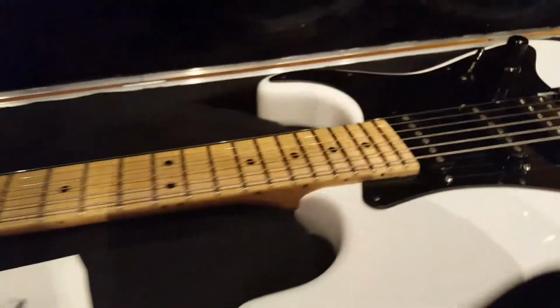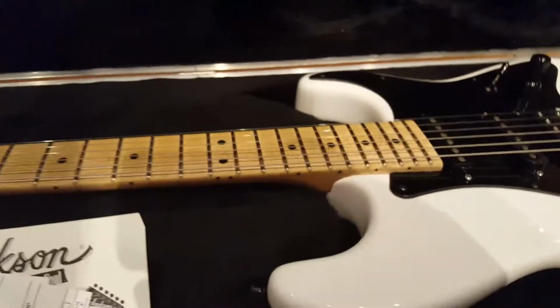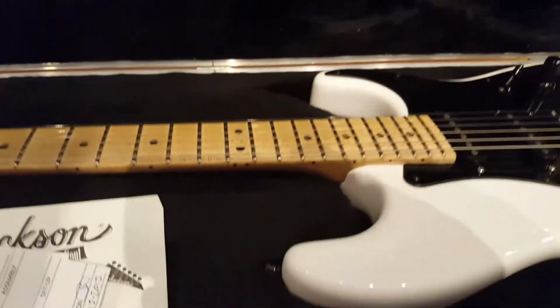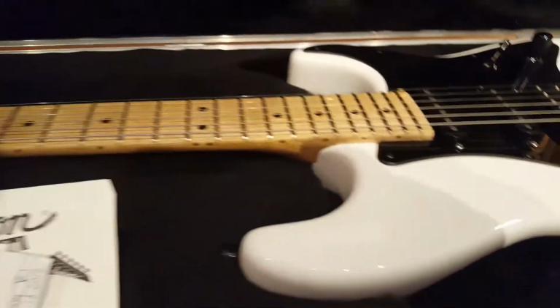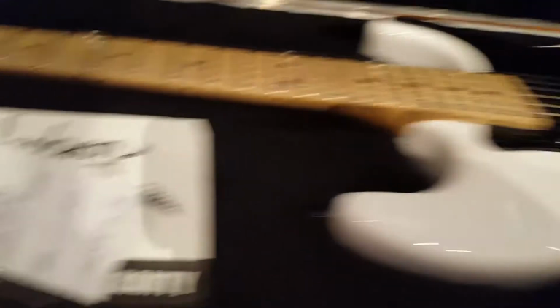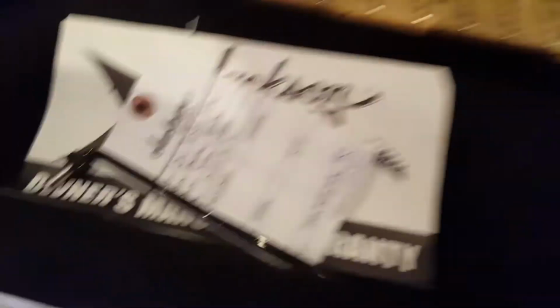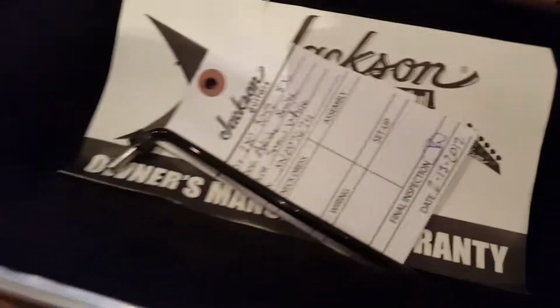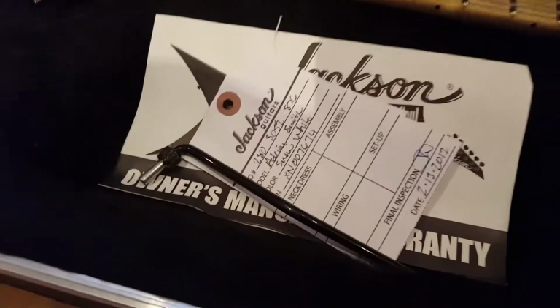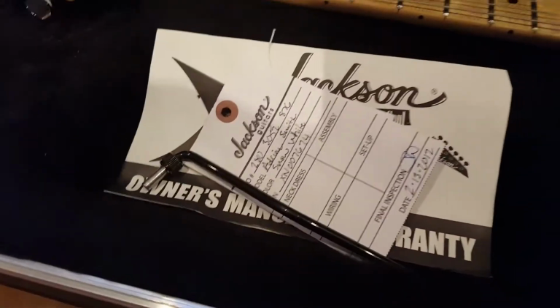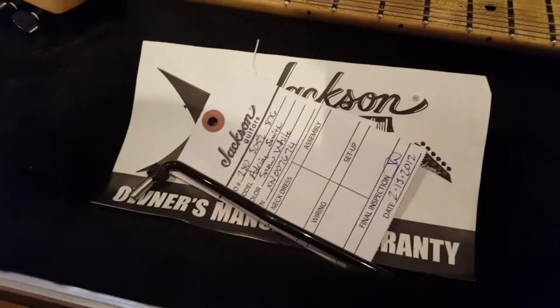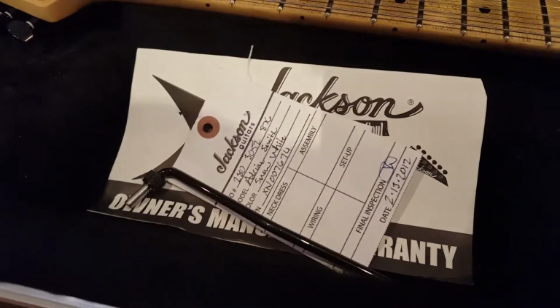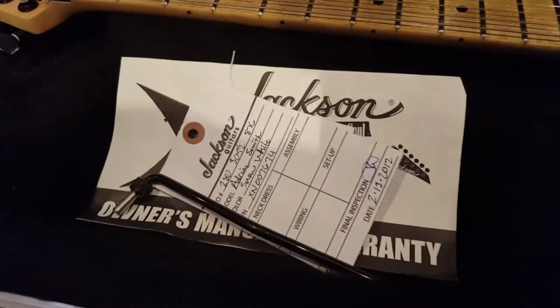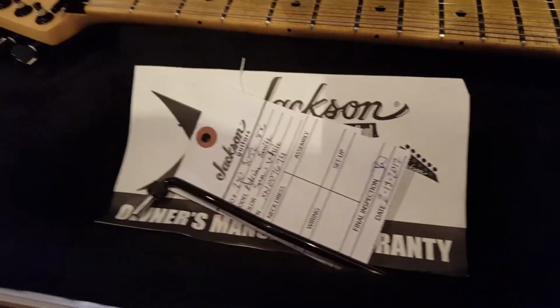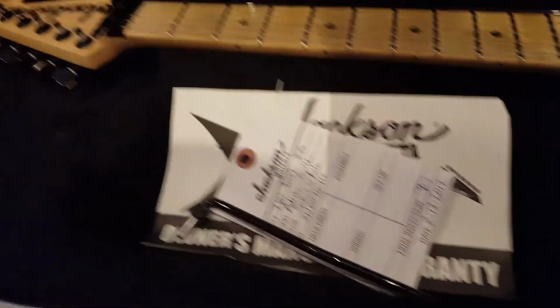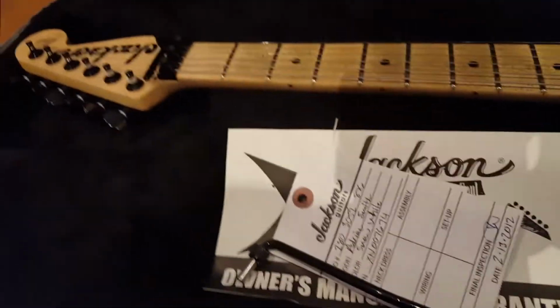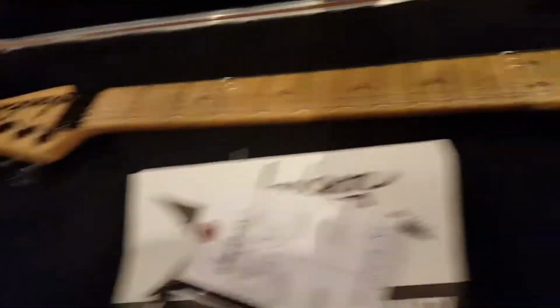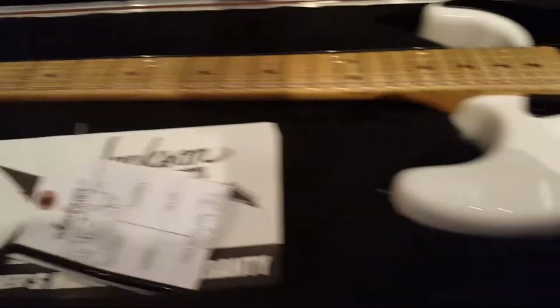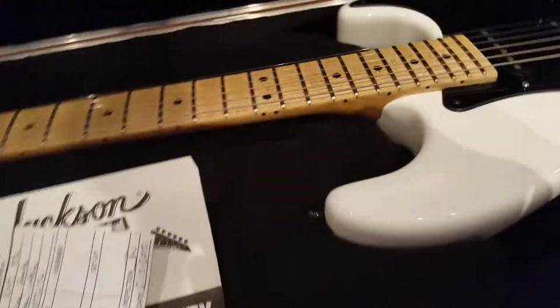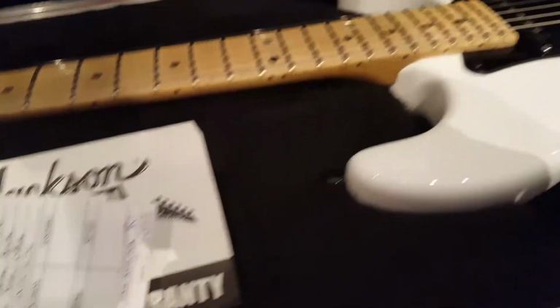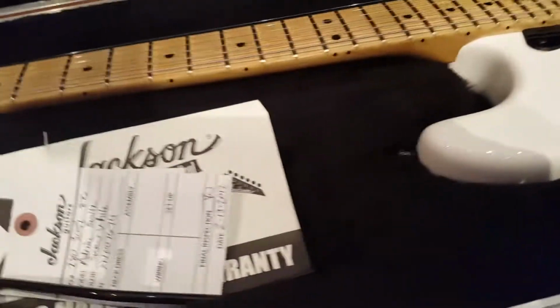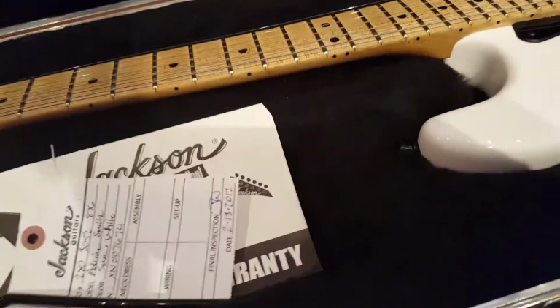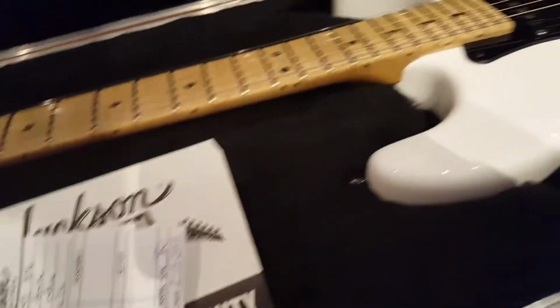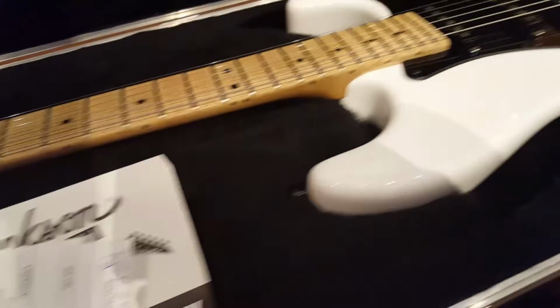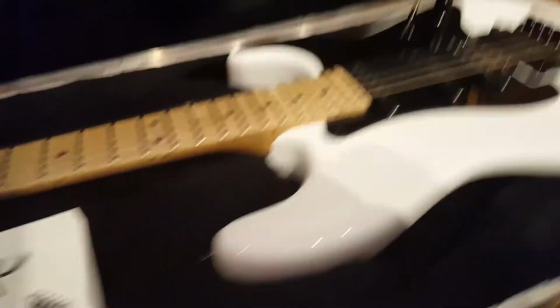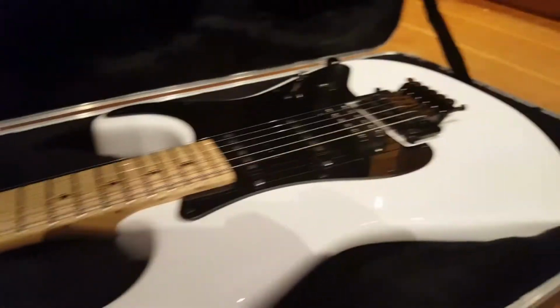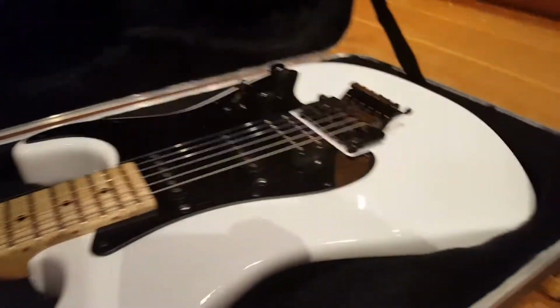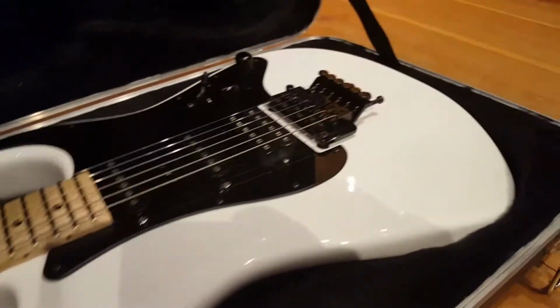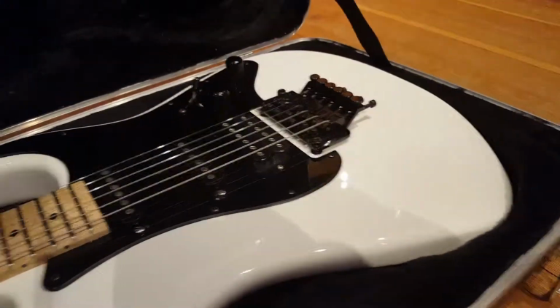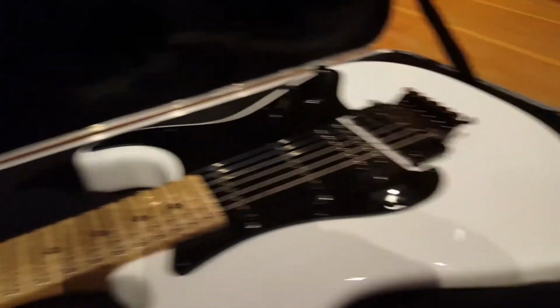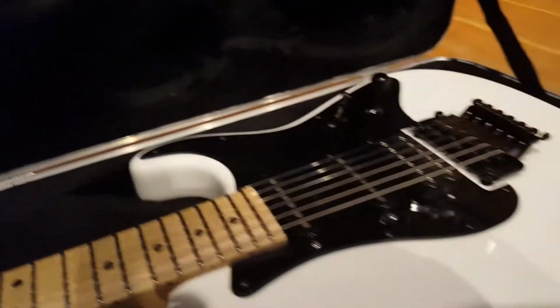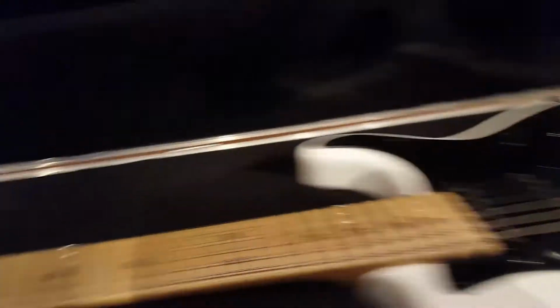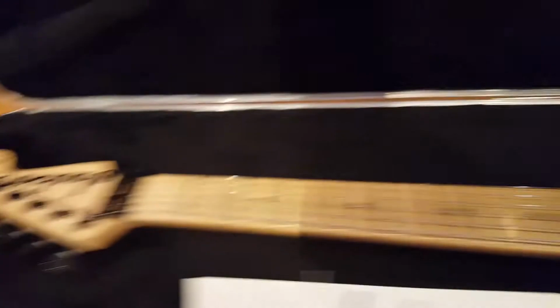This is called Snow White — you can see we've got the original hang tag there. This thing's in new condition; there's not a scratch or a mark on it, no rust.